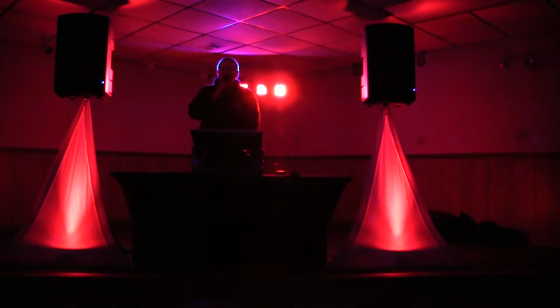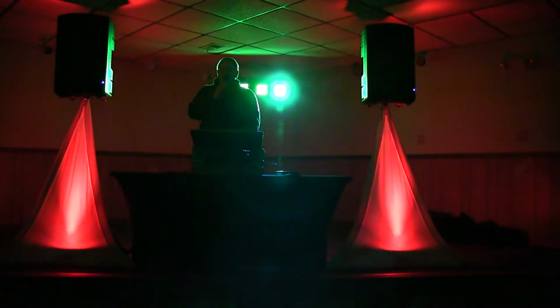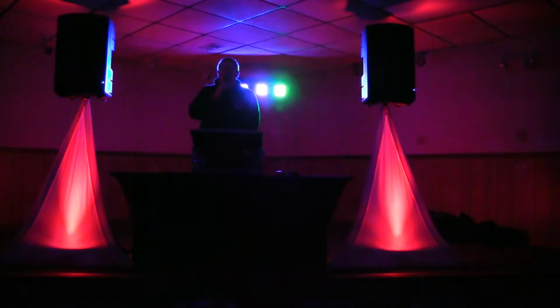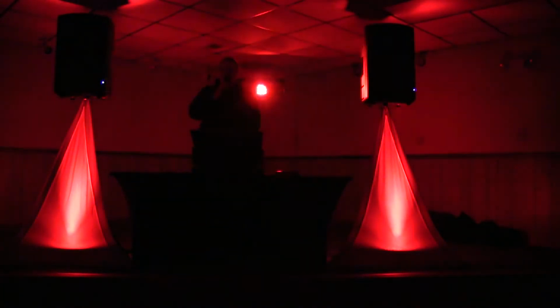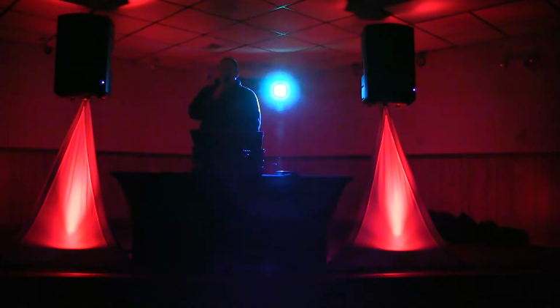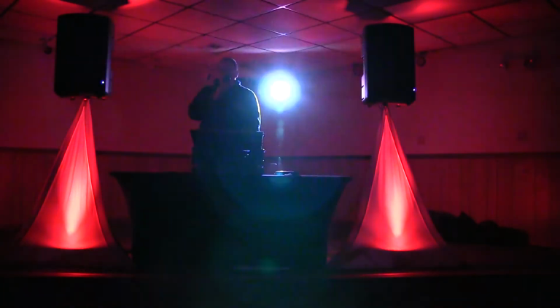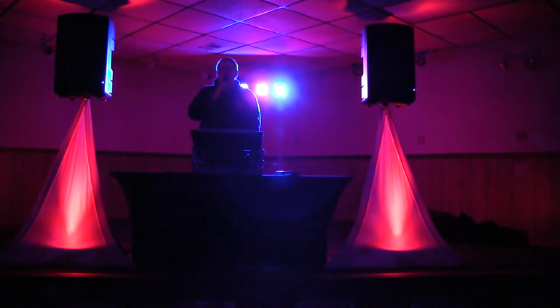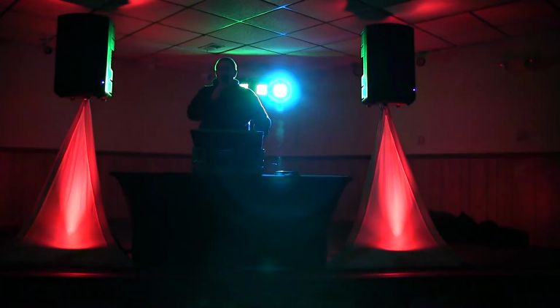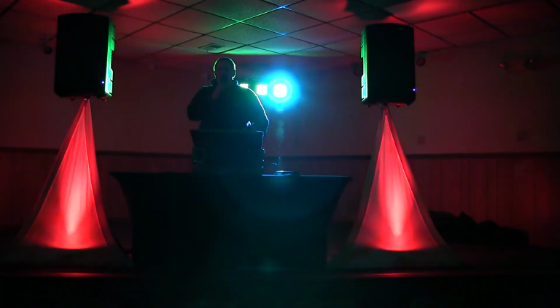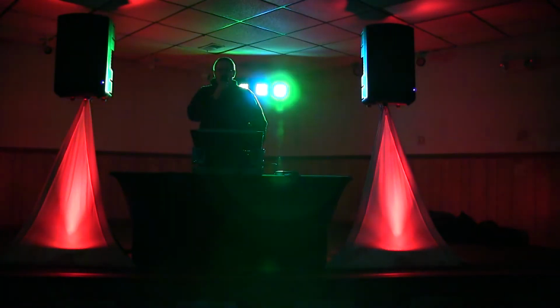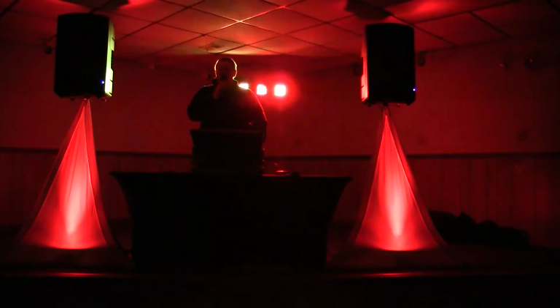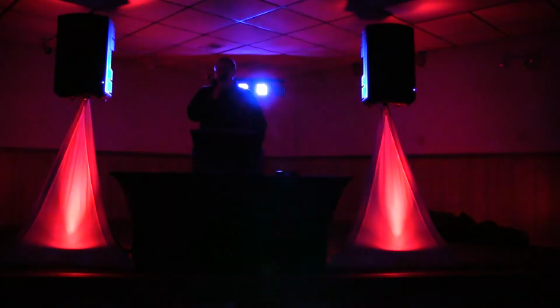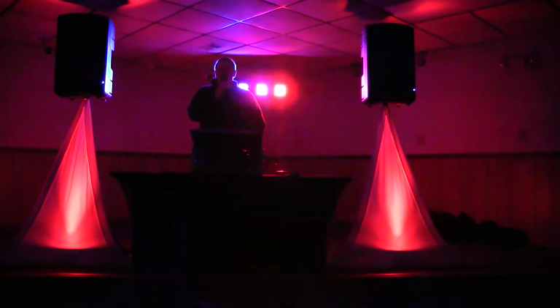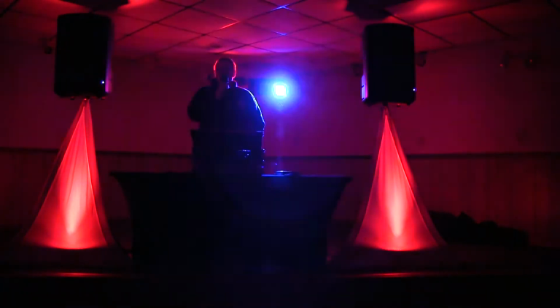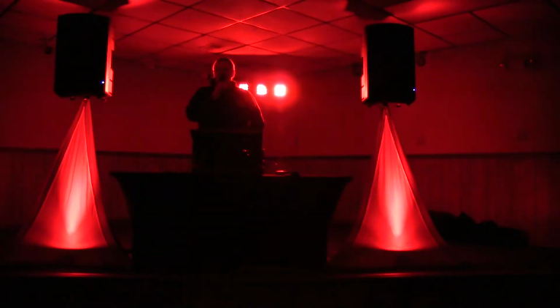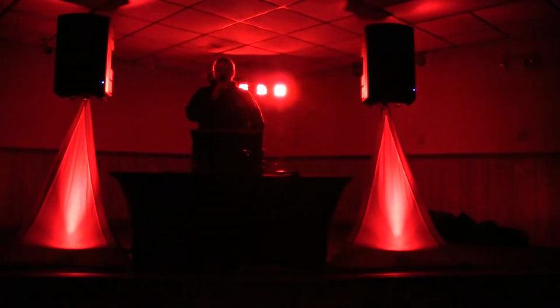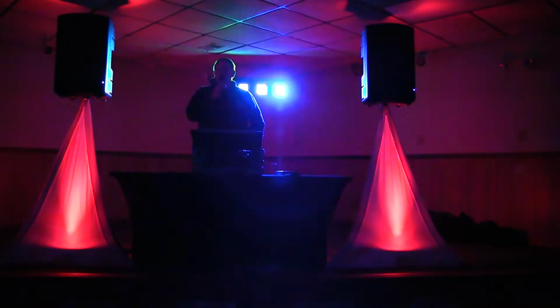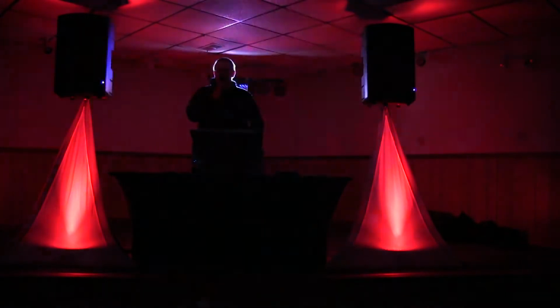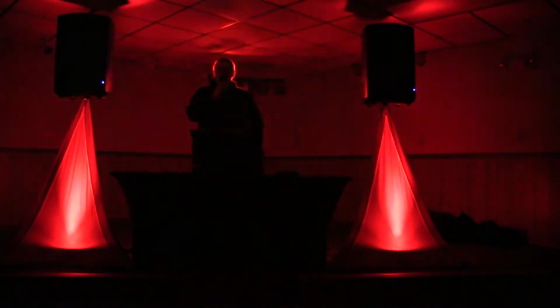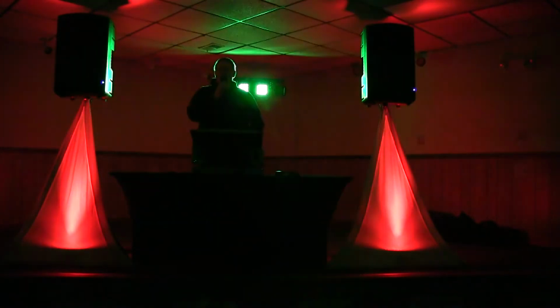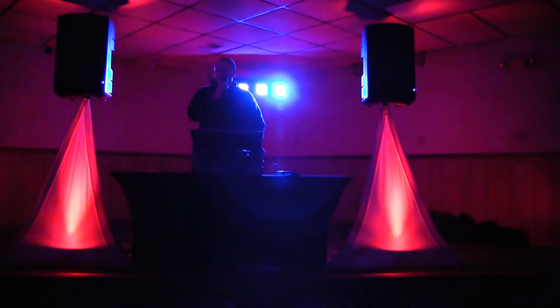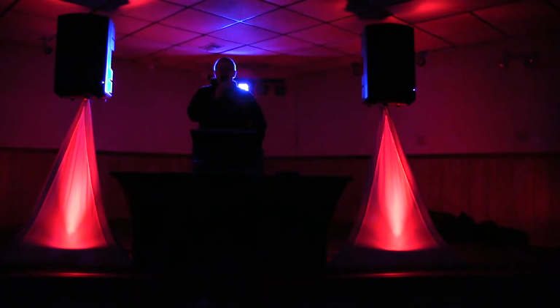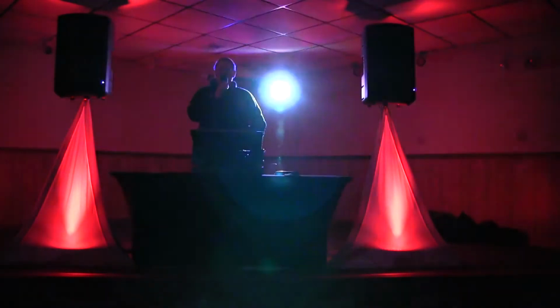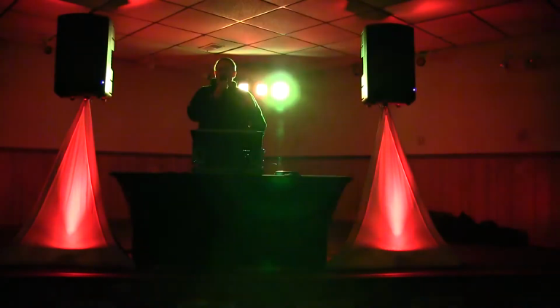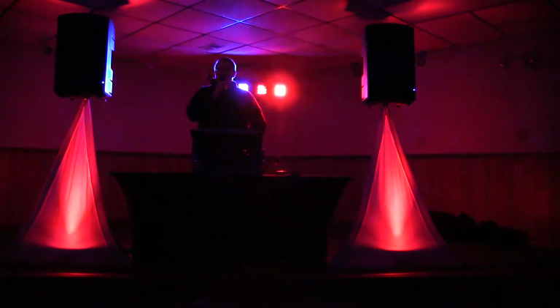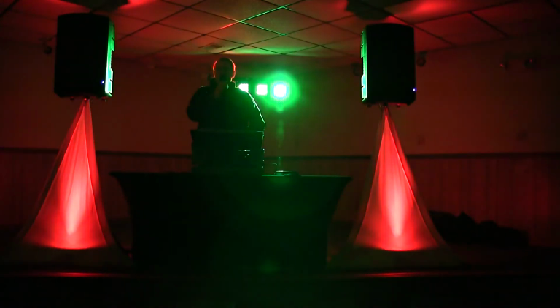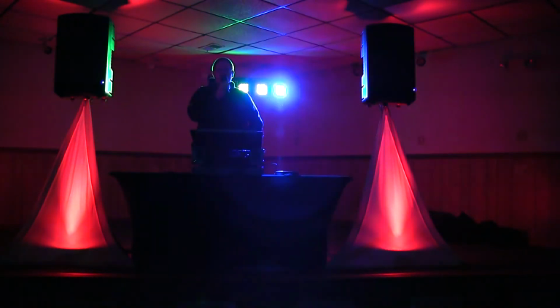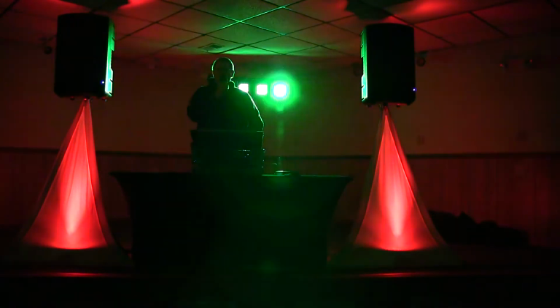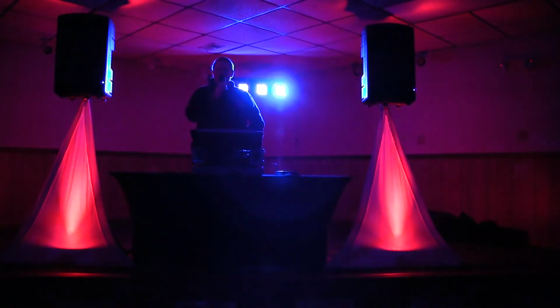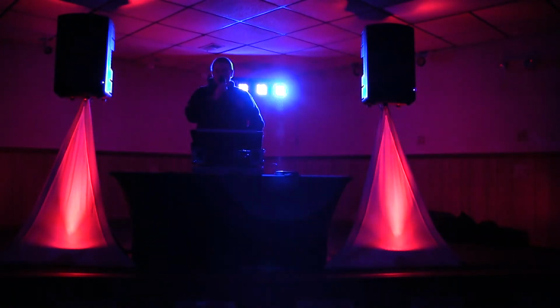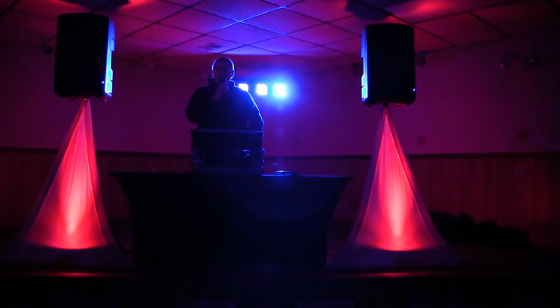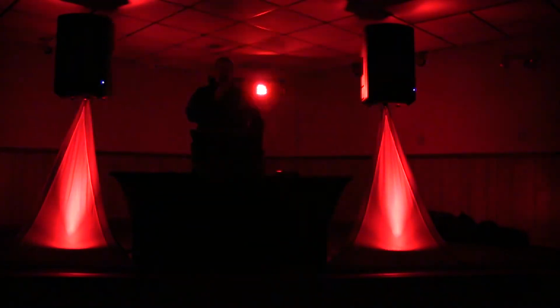There we go. That is our simple setup. You can see it's effective for a whole dance floor. And you can plug in your phone, your iPad, your laptop, whatever and play the music to your heart's desire. Hope you enjoy.